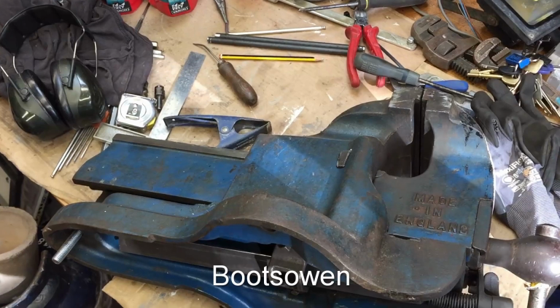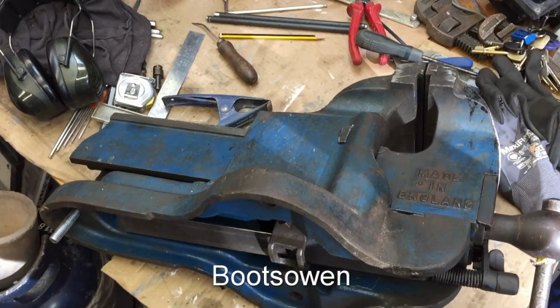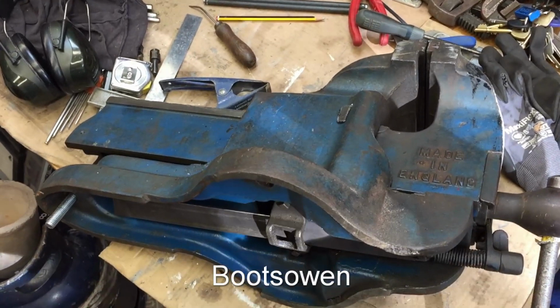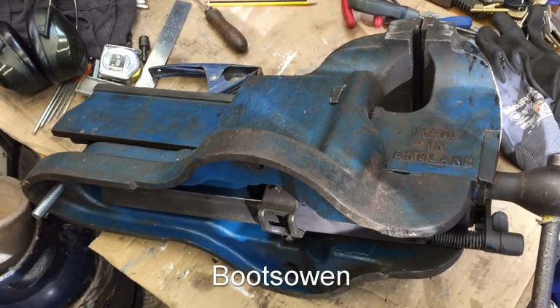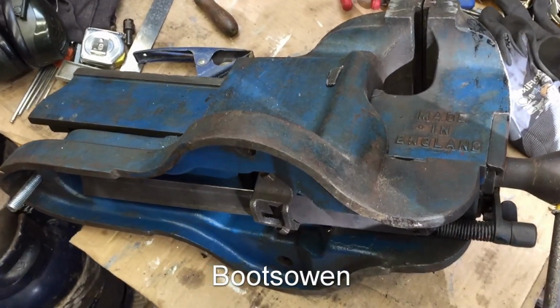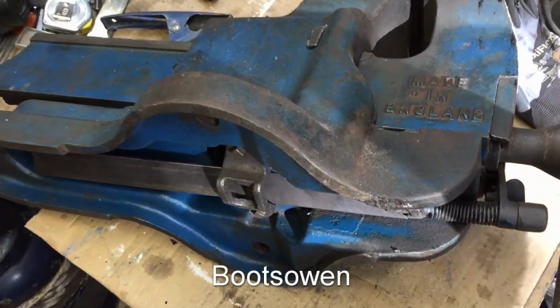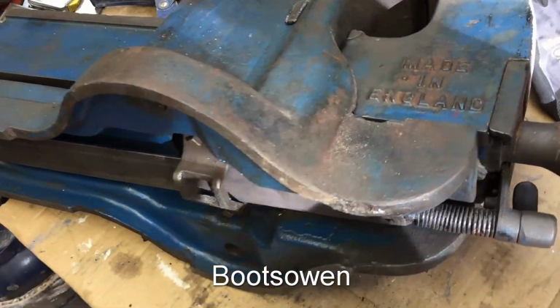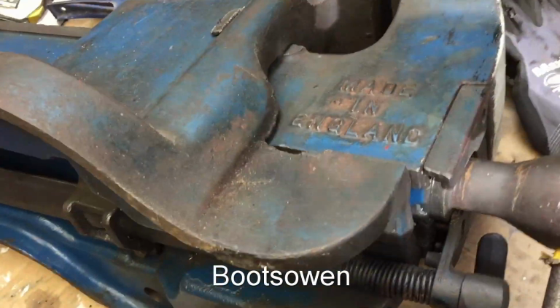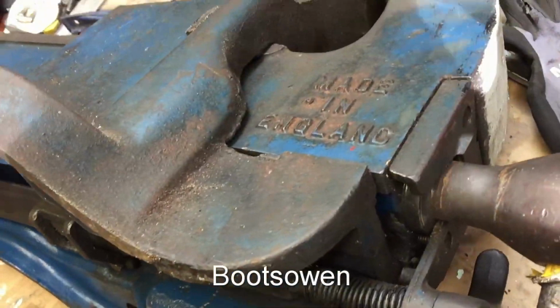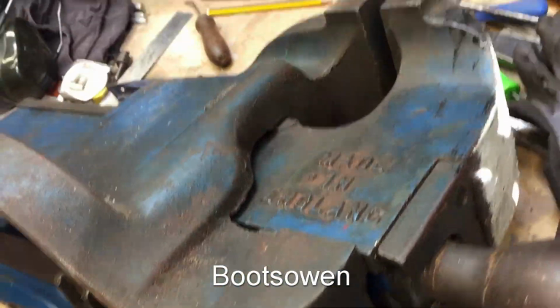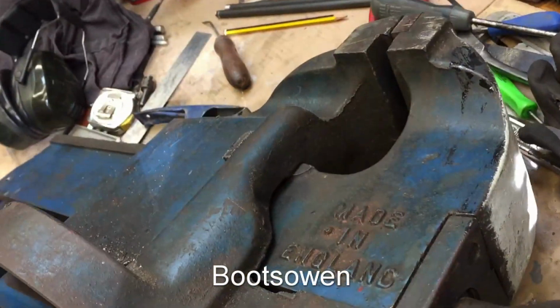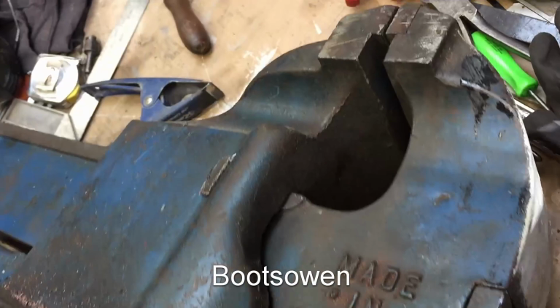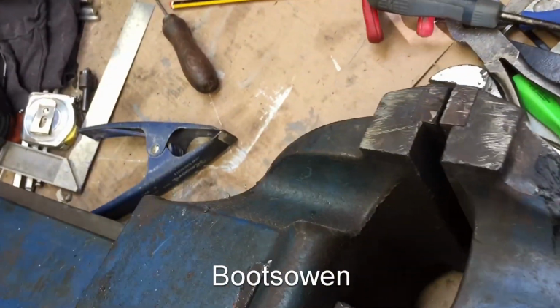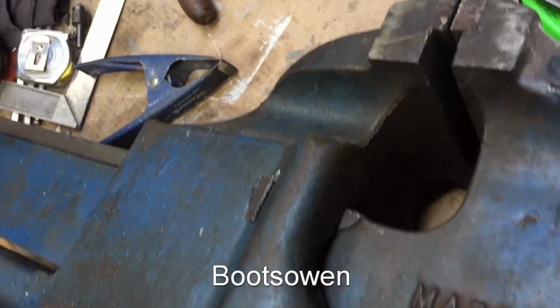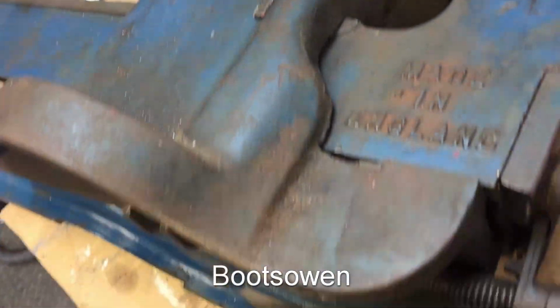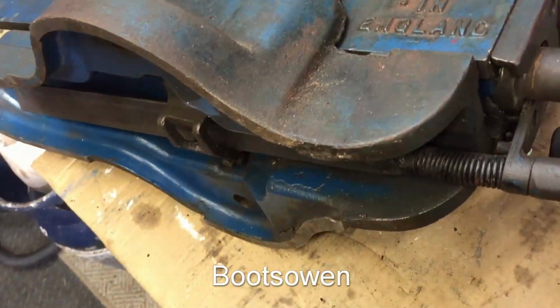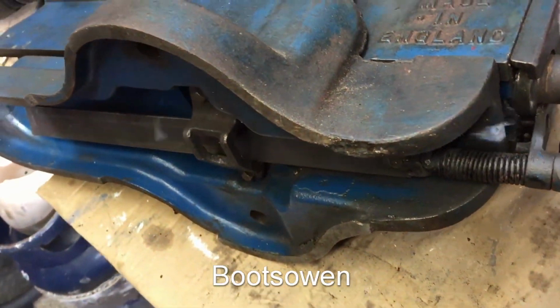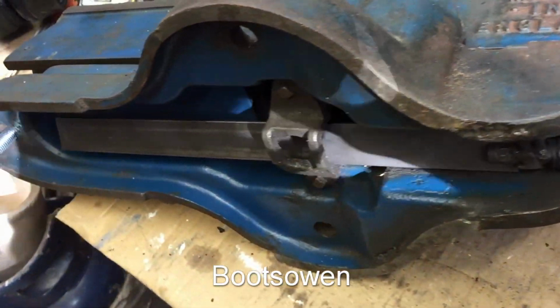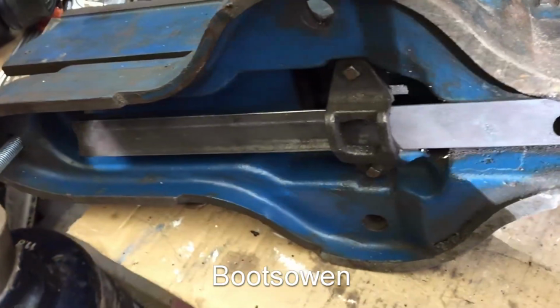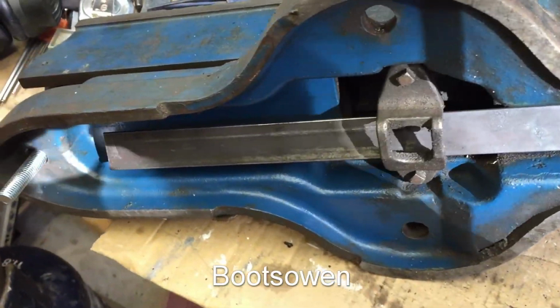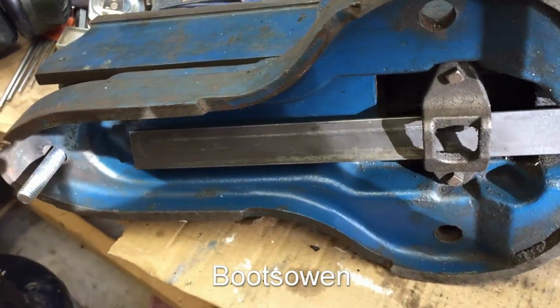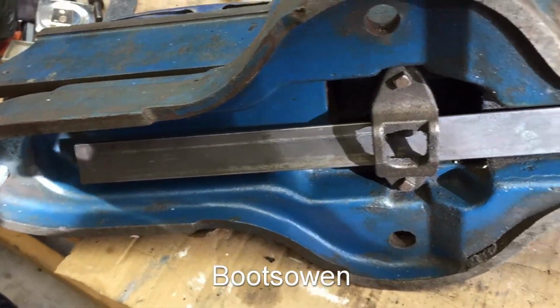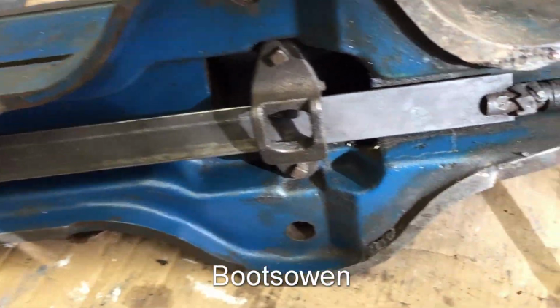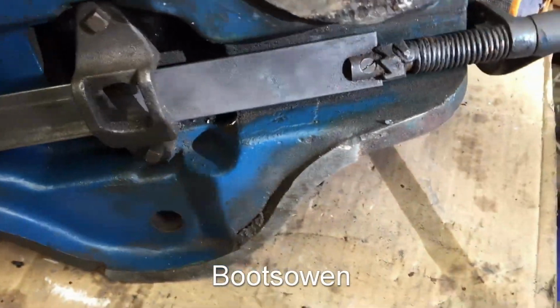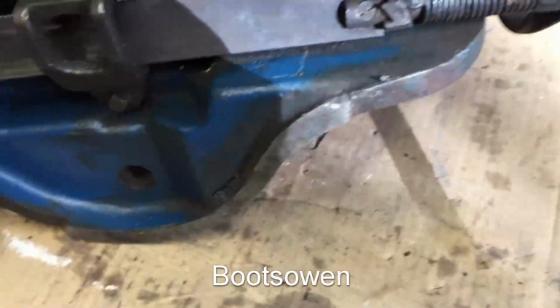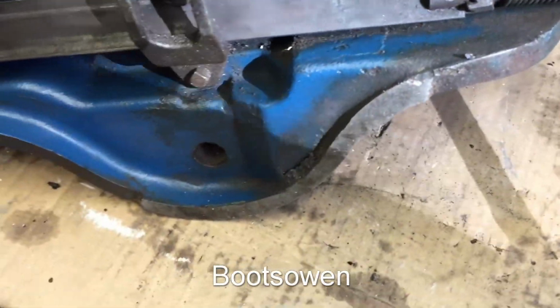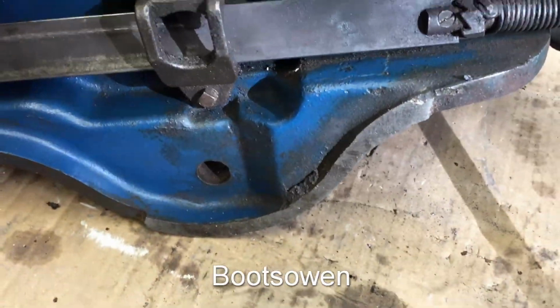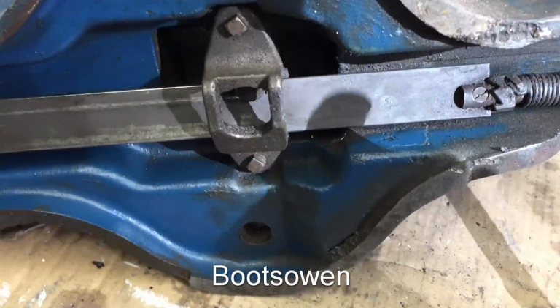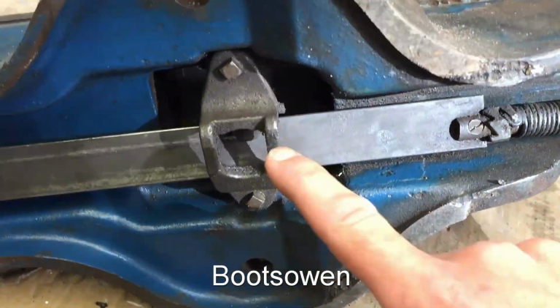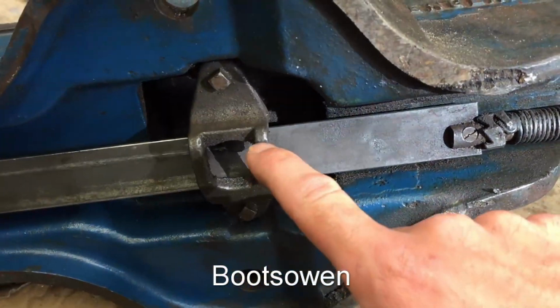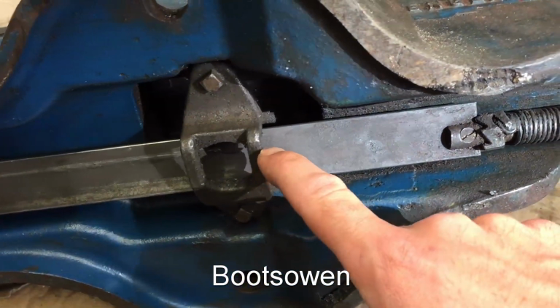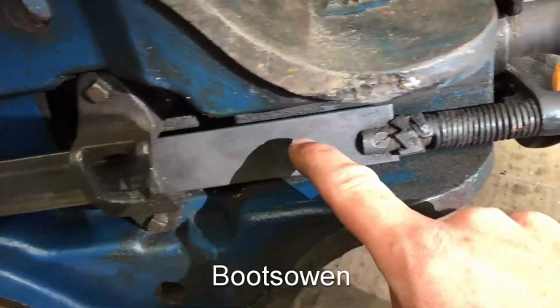Hey there, it's Boots Owen here. This is my big Record number 25 vise. It's a big metalworking vise and I've obviously got it disconnected and over on its side because it's got an issue with the quick release, which is this mechanism here.